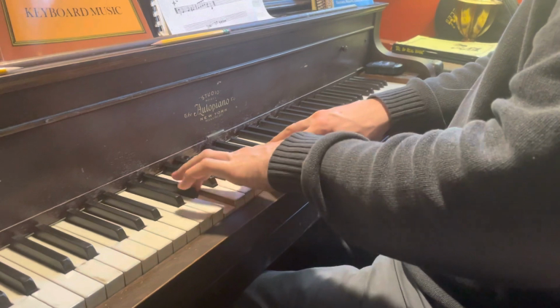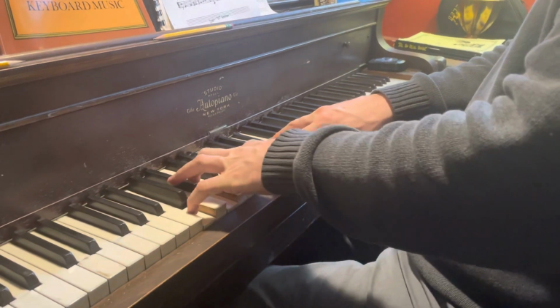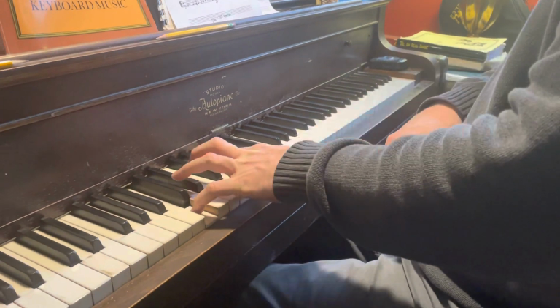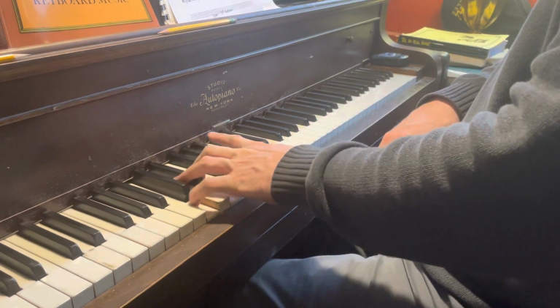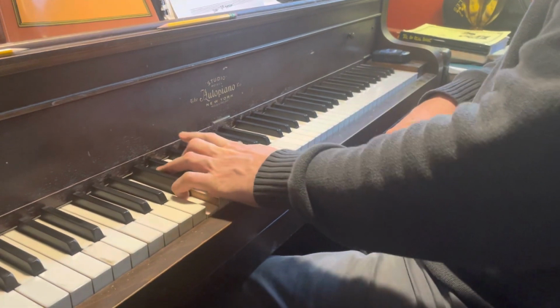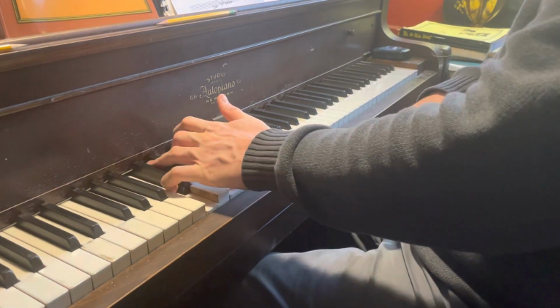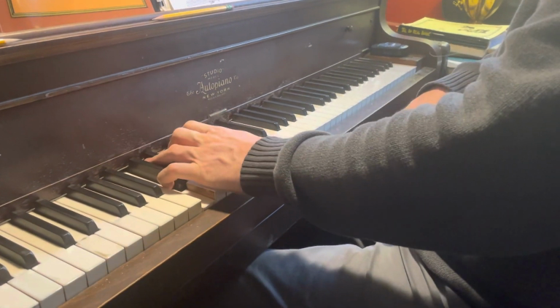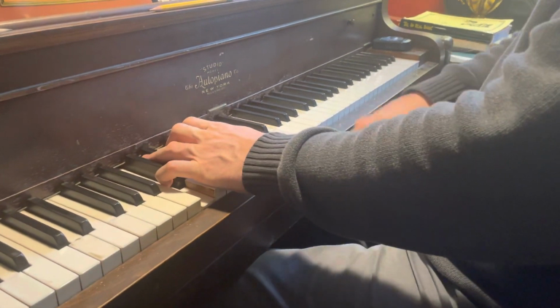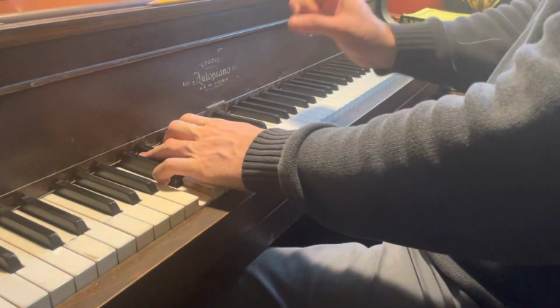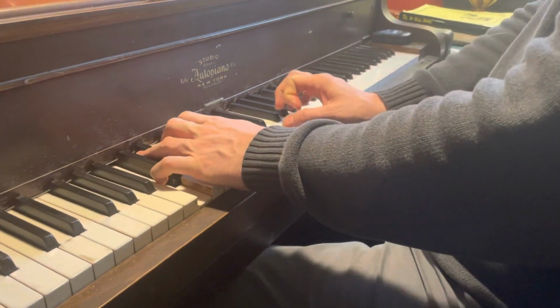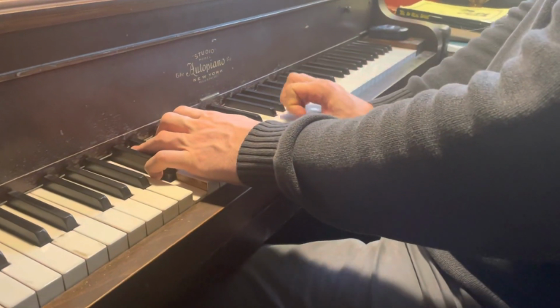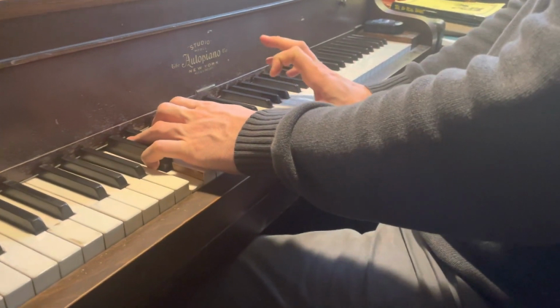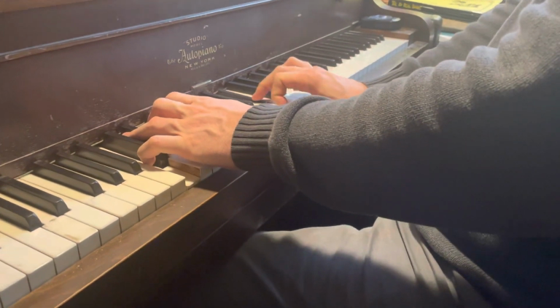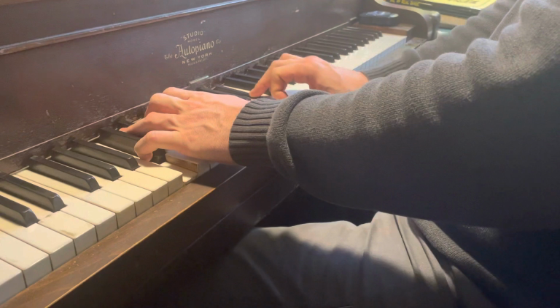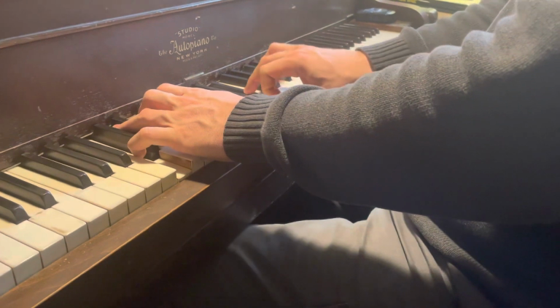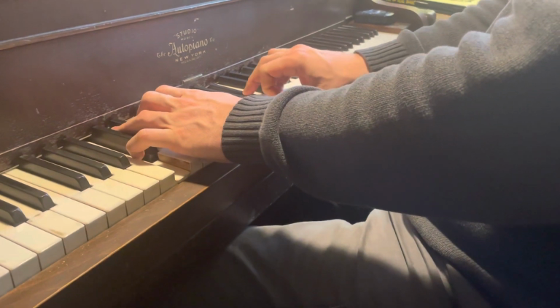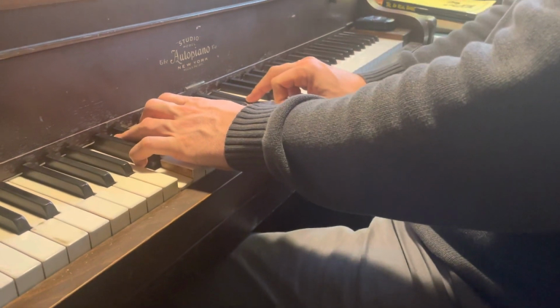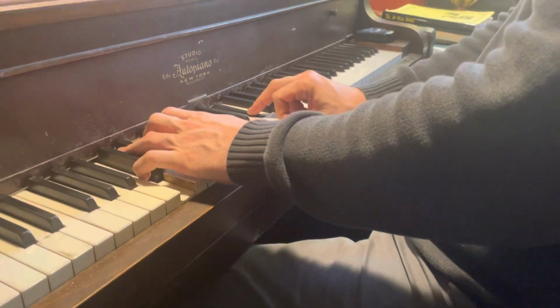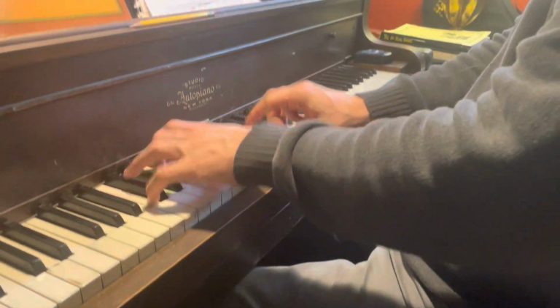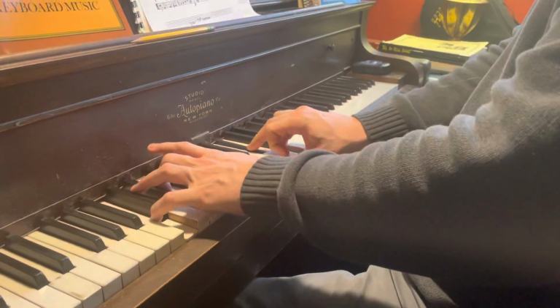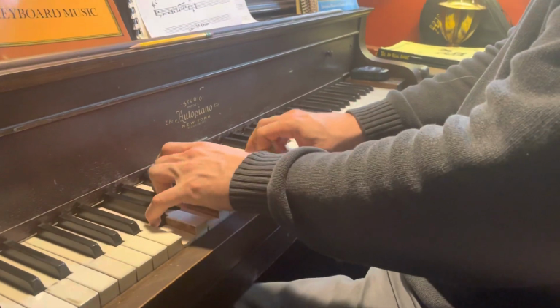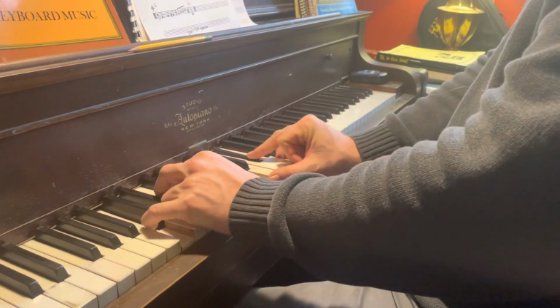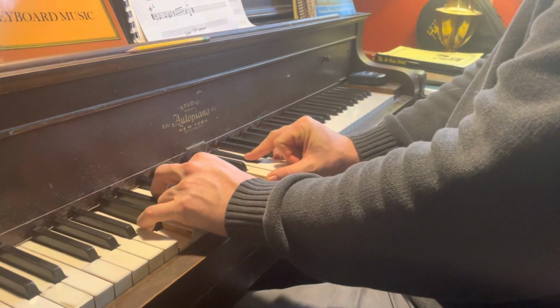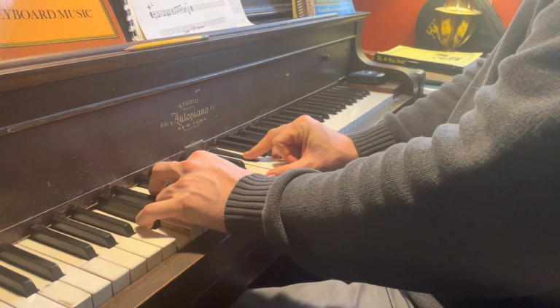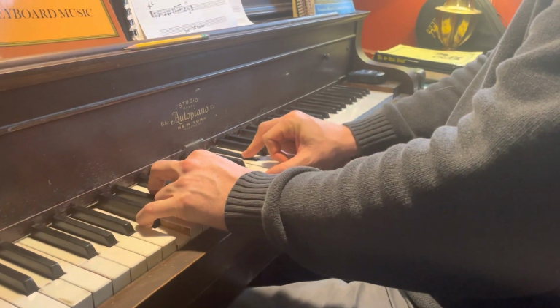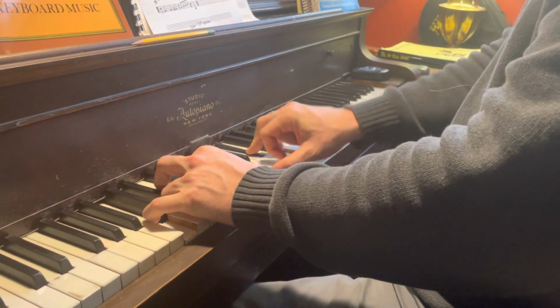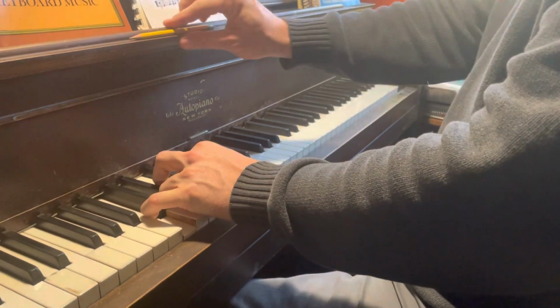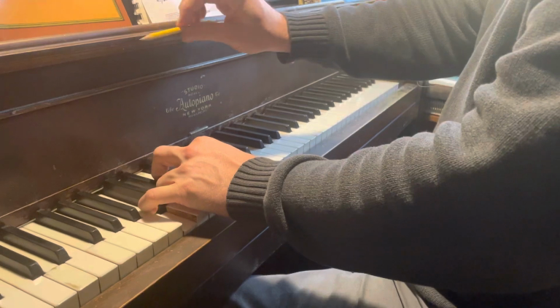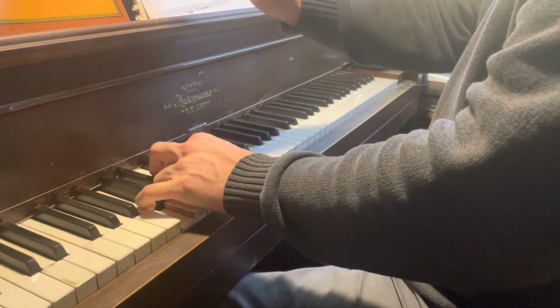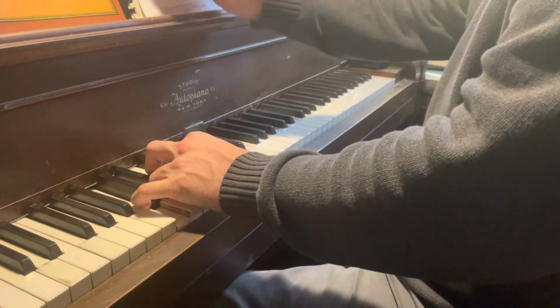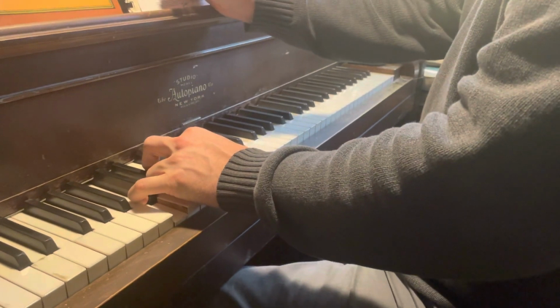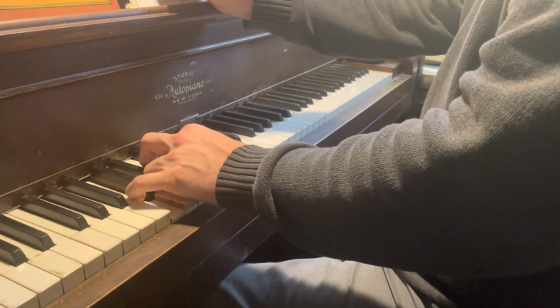C, E, Bb, D, F-sharp, A. For a final chord. It's a C7 sharp 11 chord.